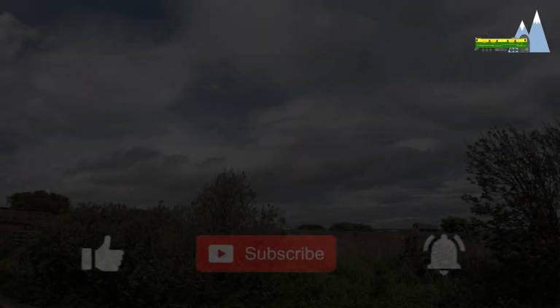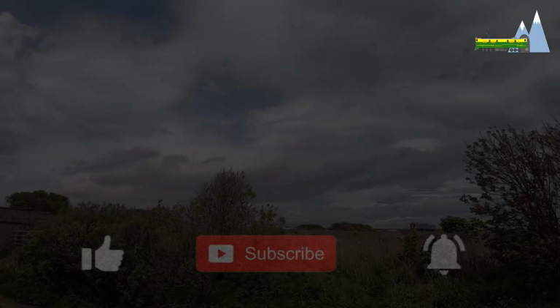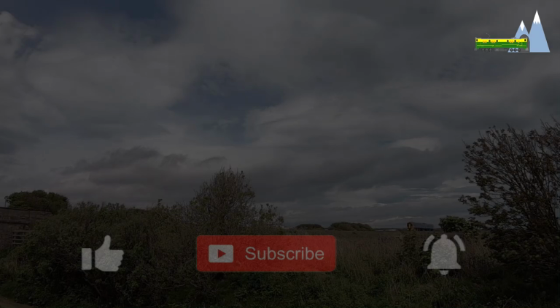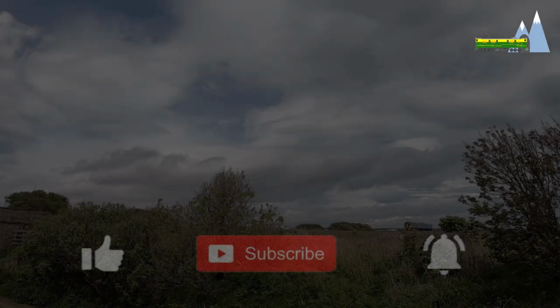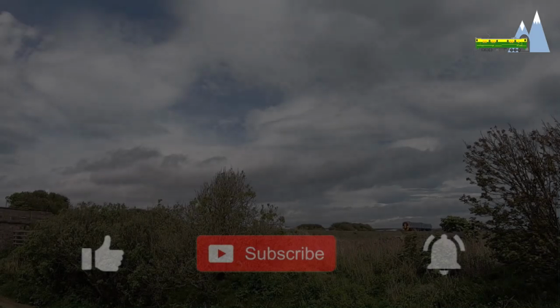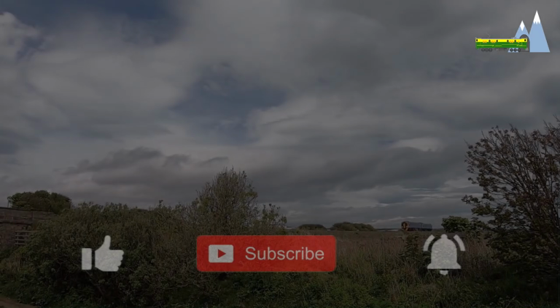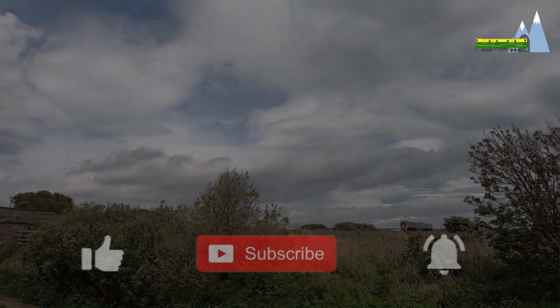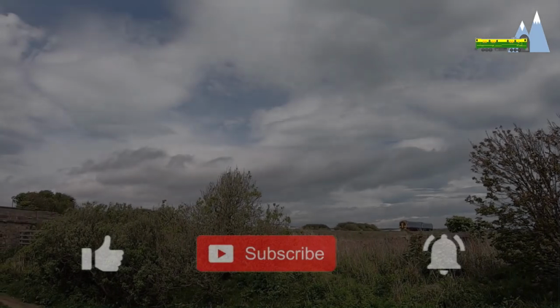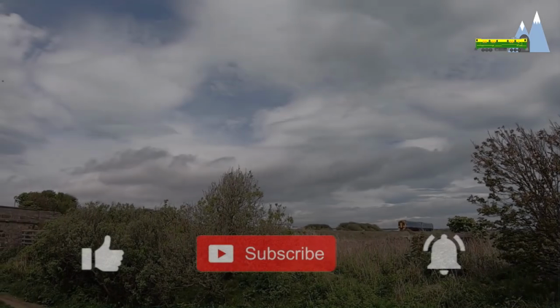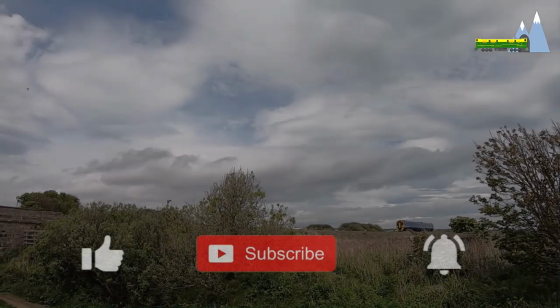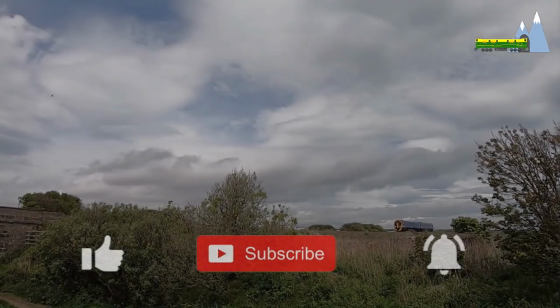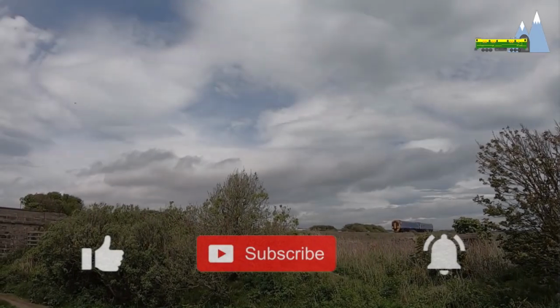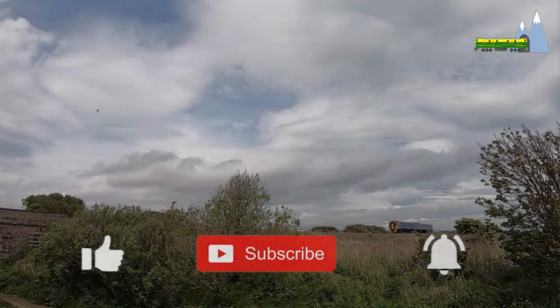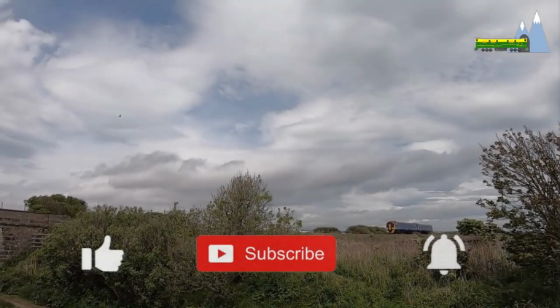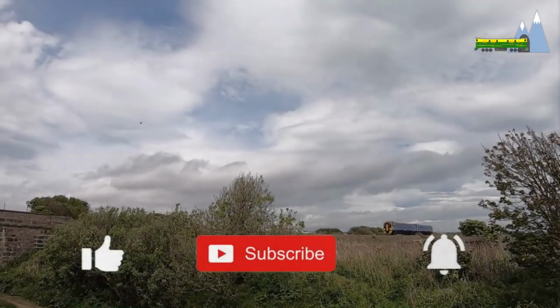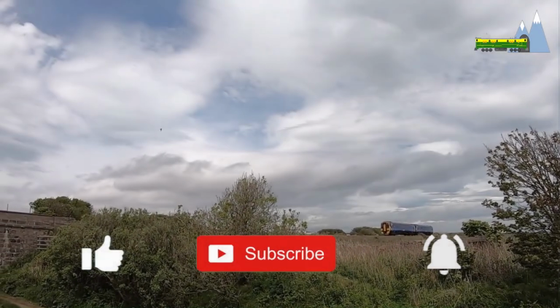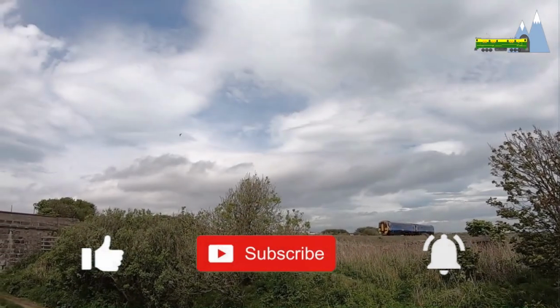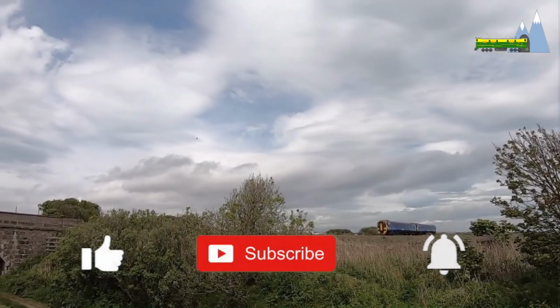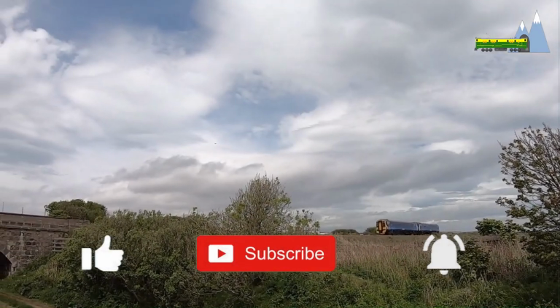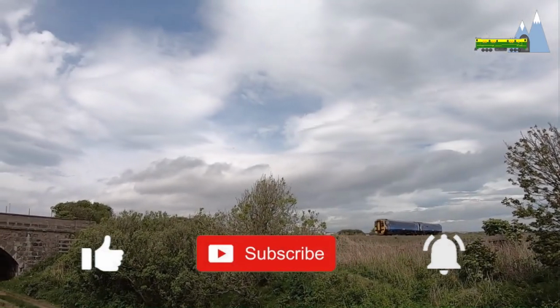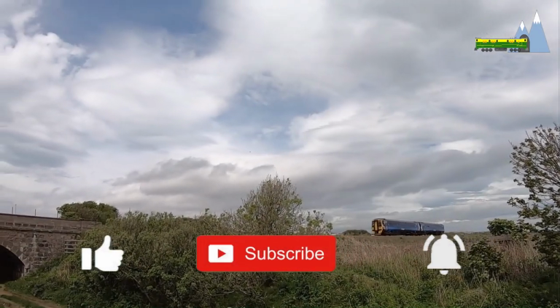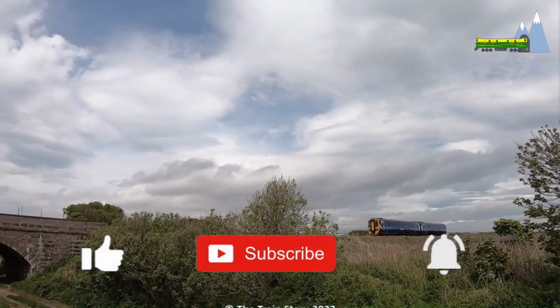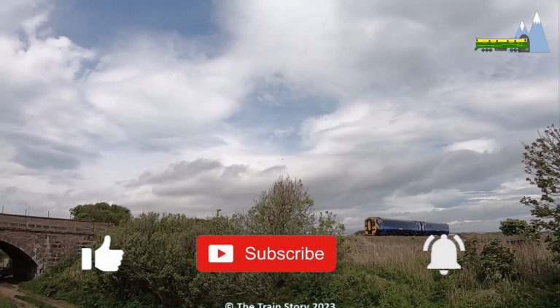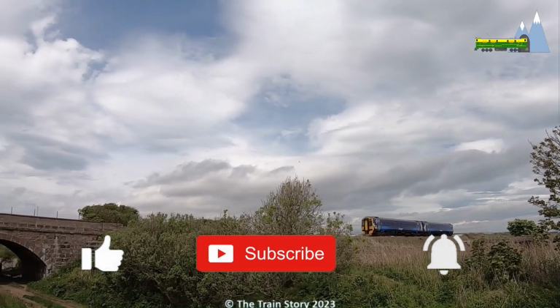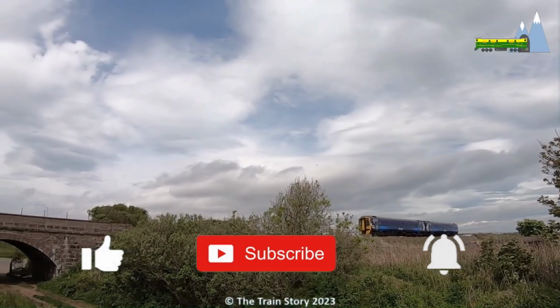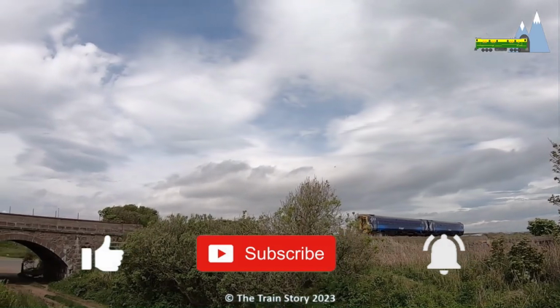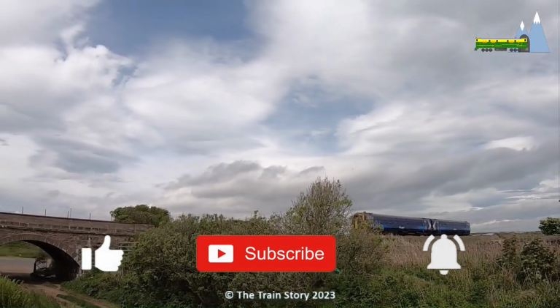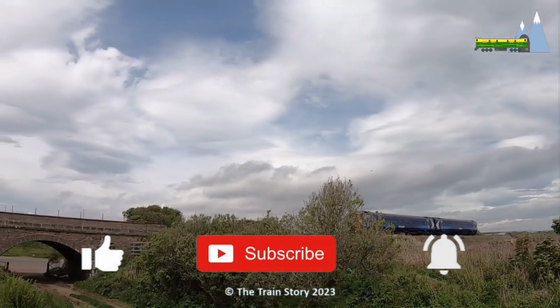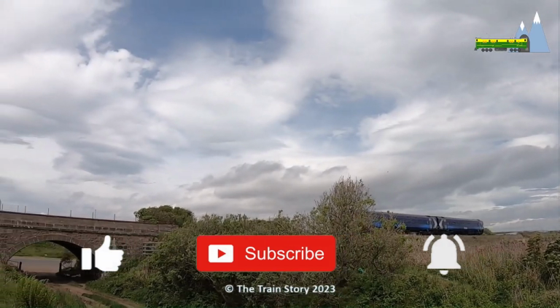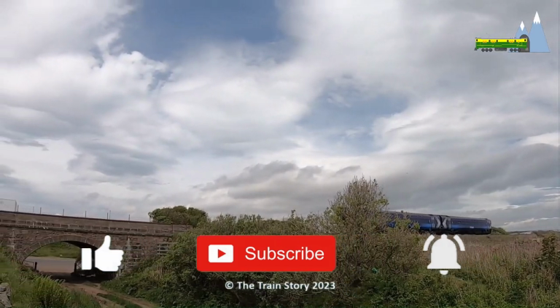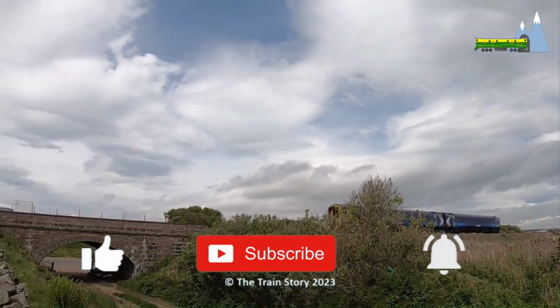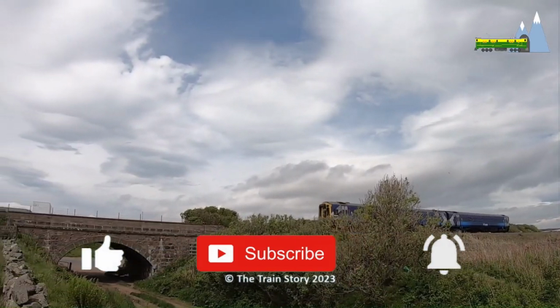What are your views? If you like this video and other videos on my channel, please subscribe and press the bell icon.